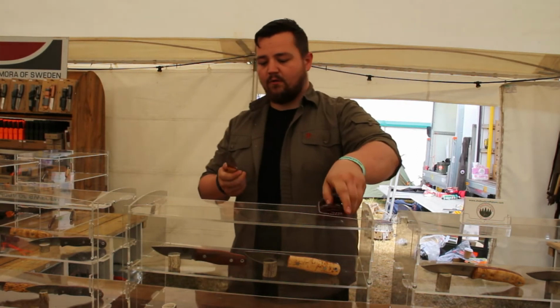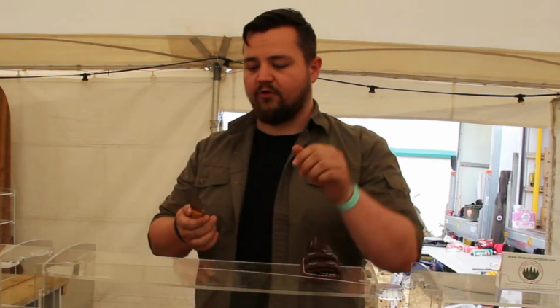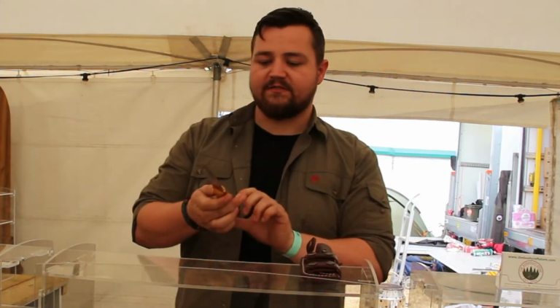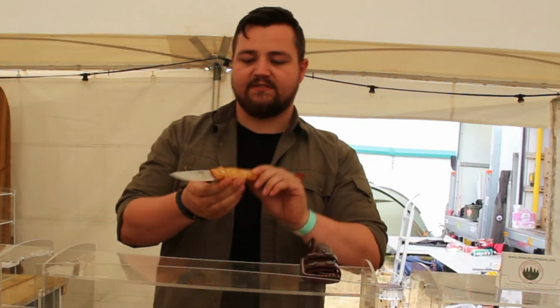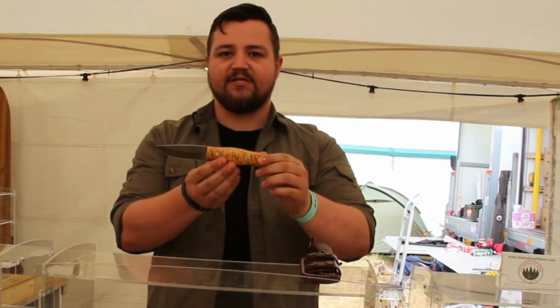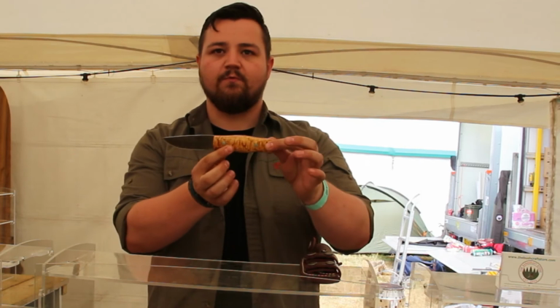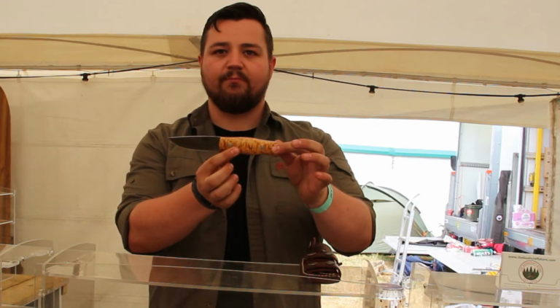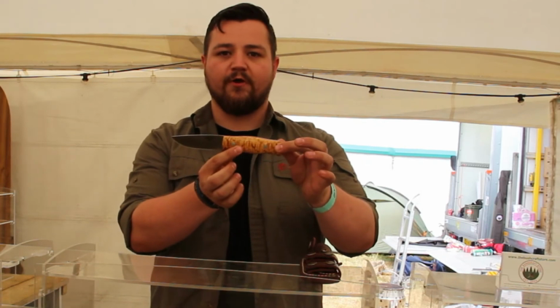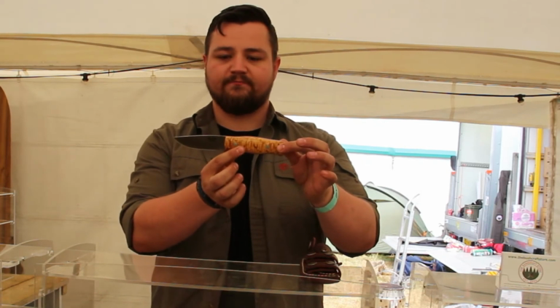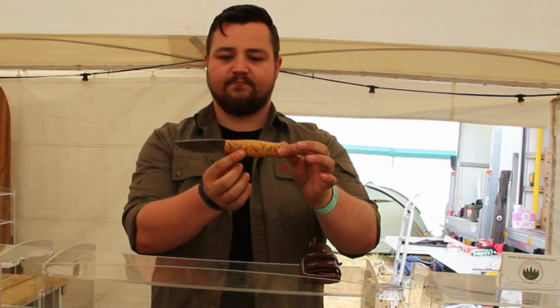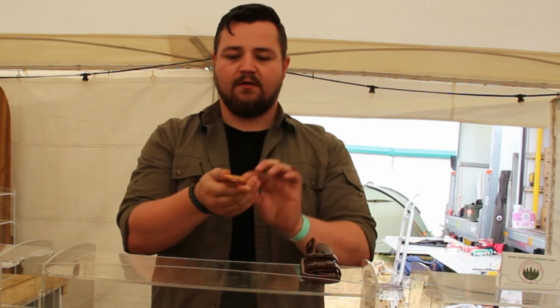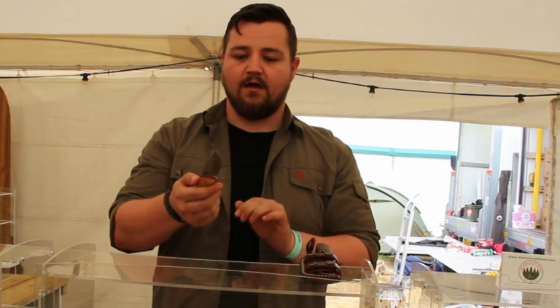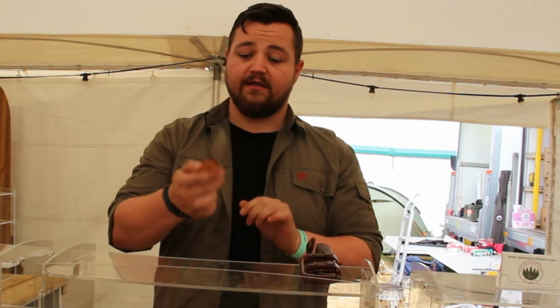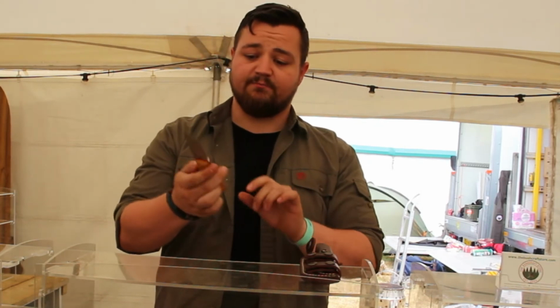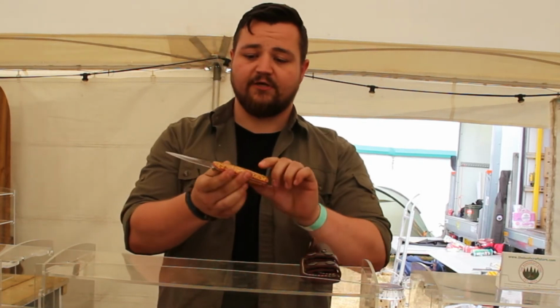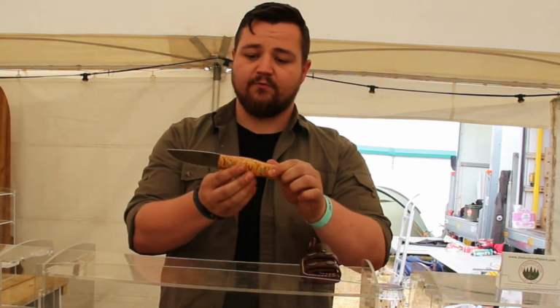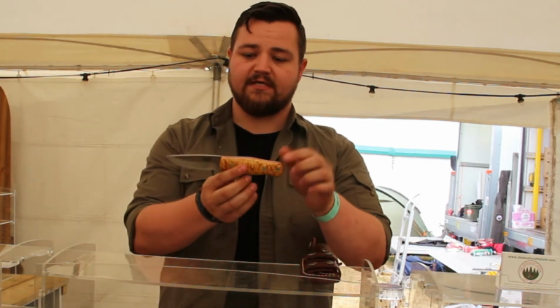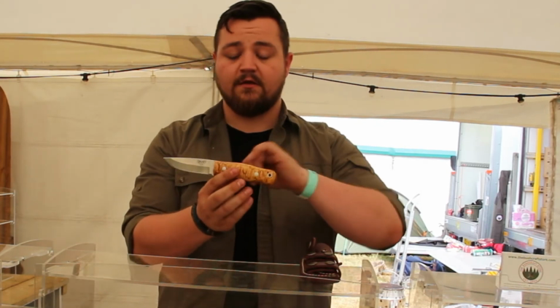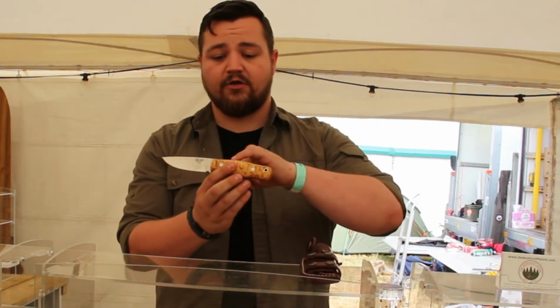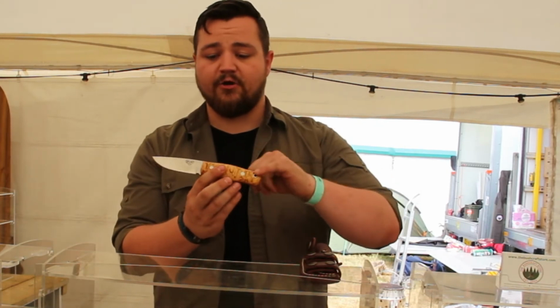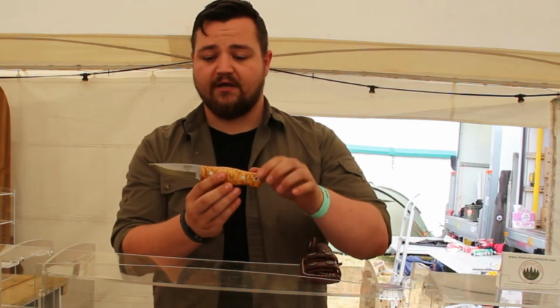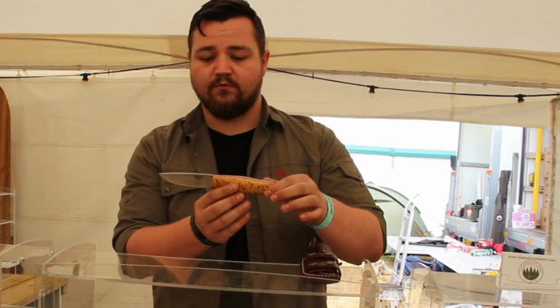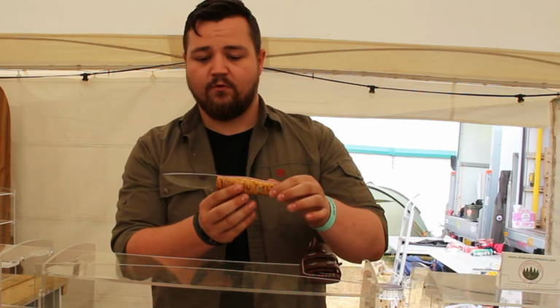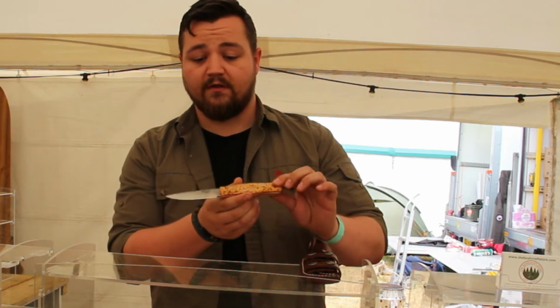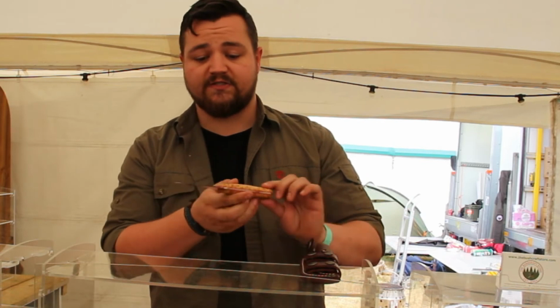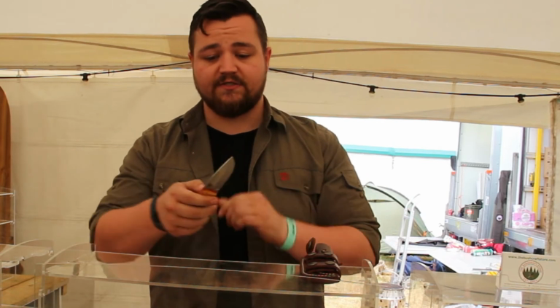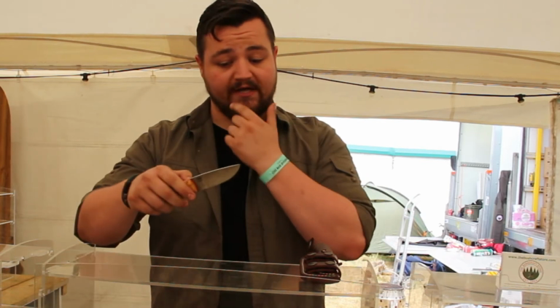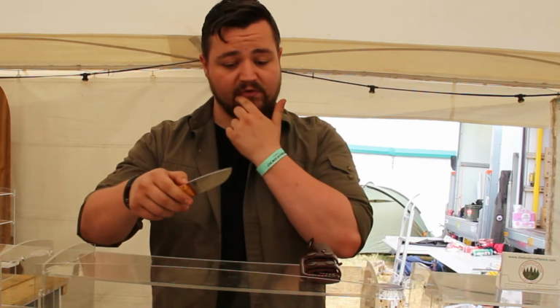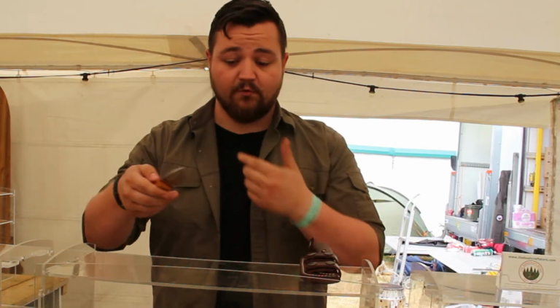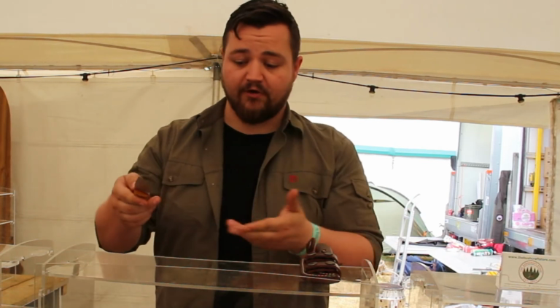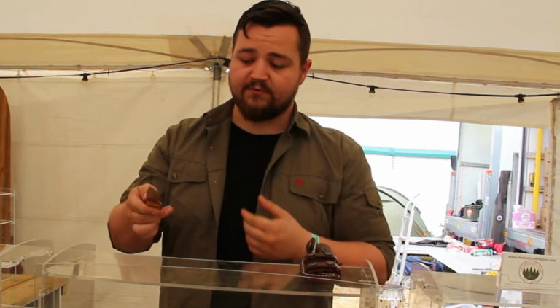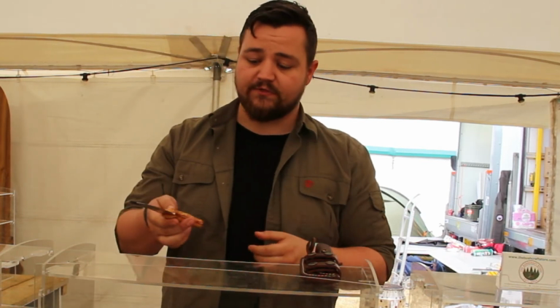We've got the TBS Wolverine Pucco. This particular model has a curly birch handle with a stainless steel blade. We also offer it in carbon steel too.